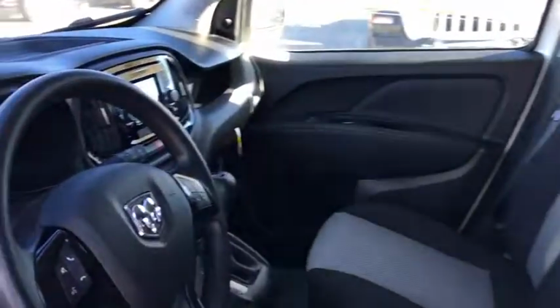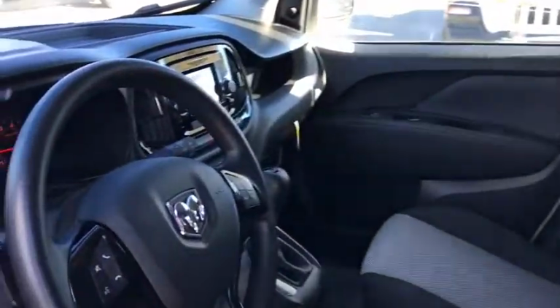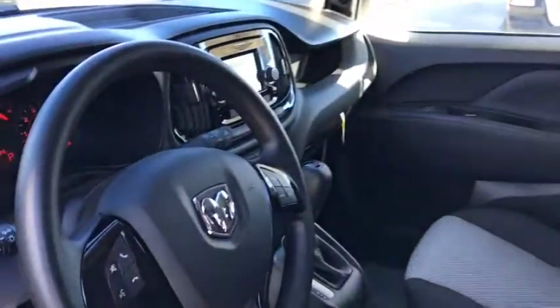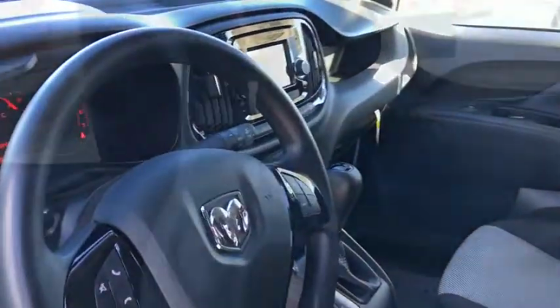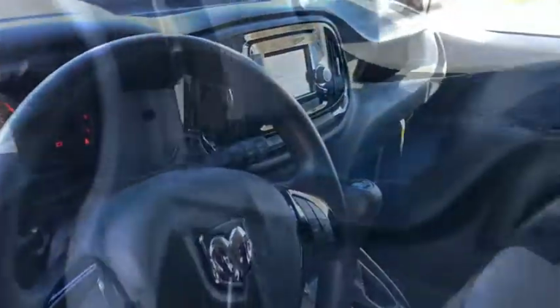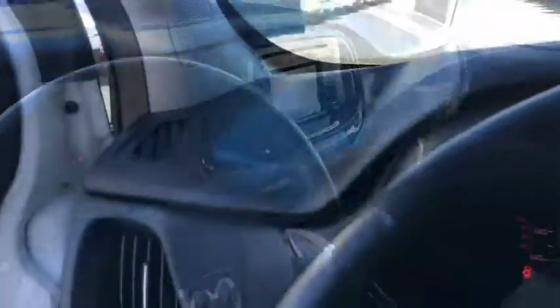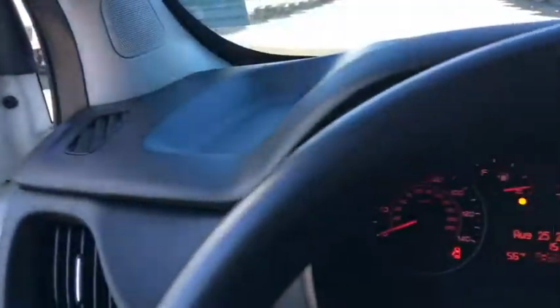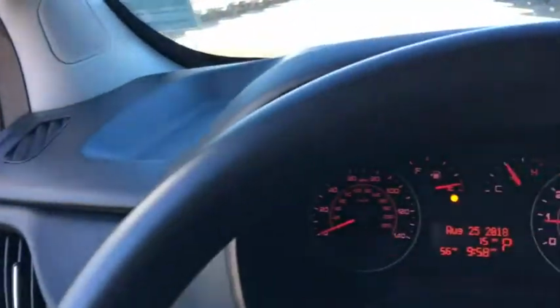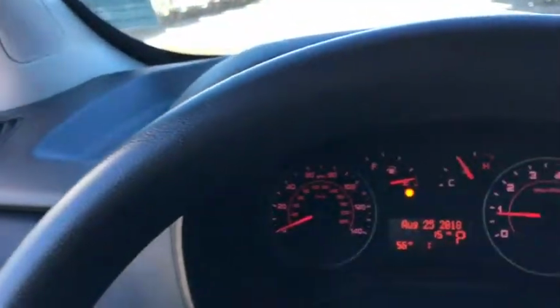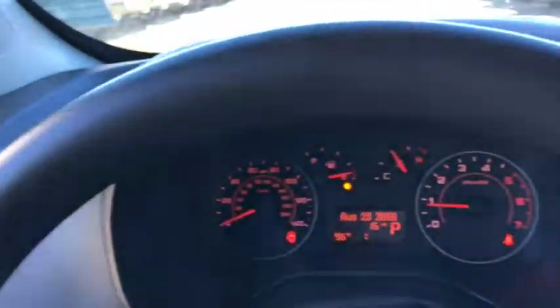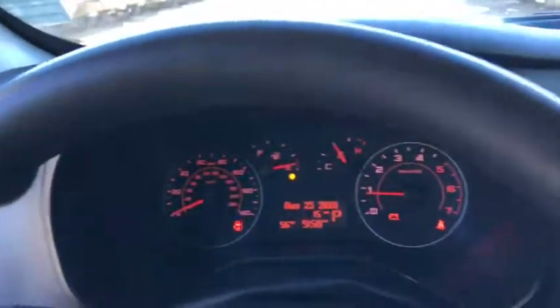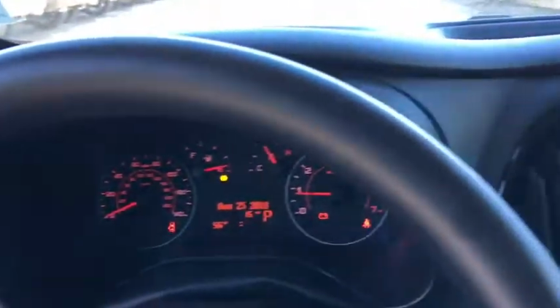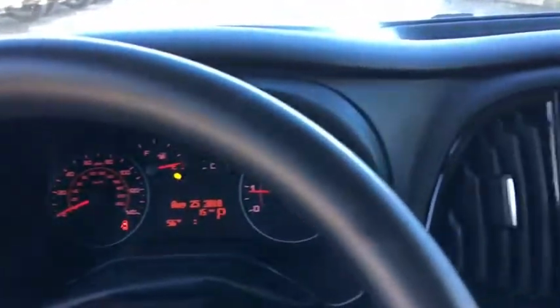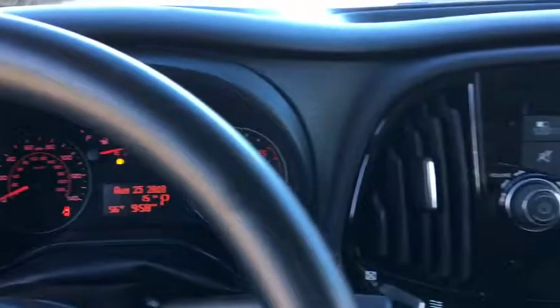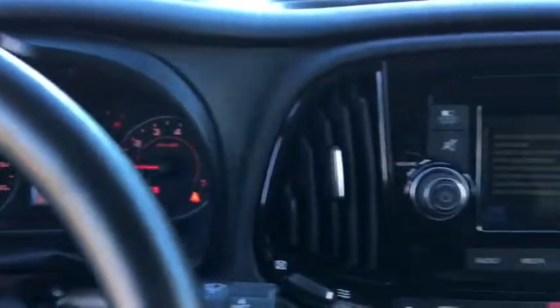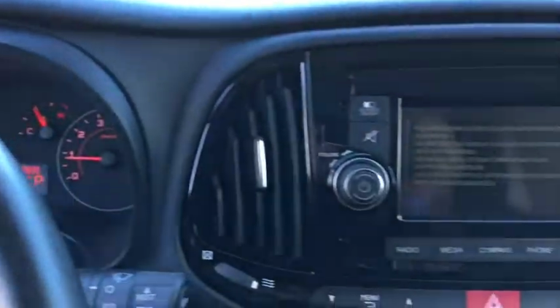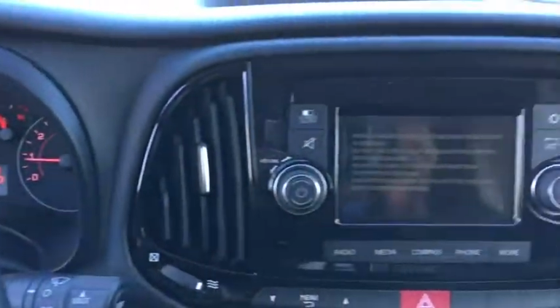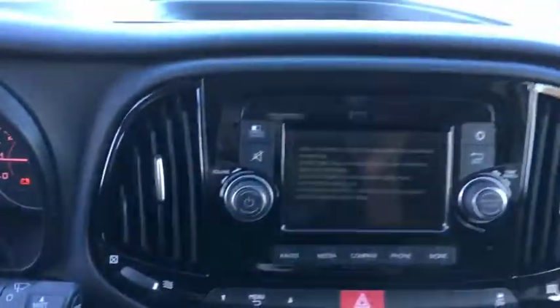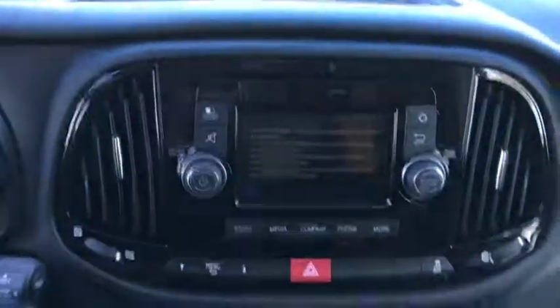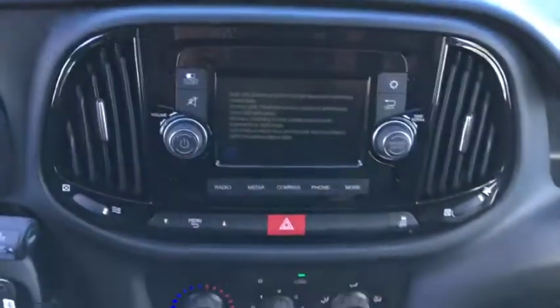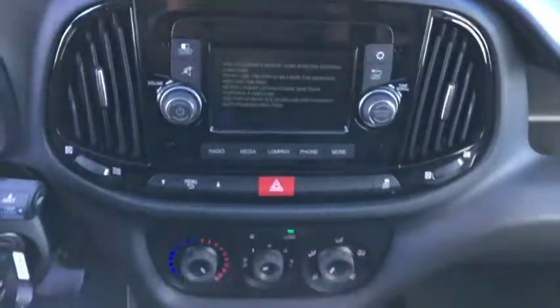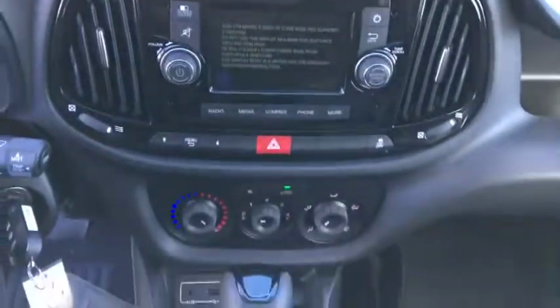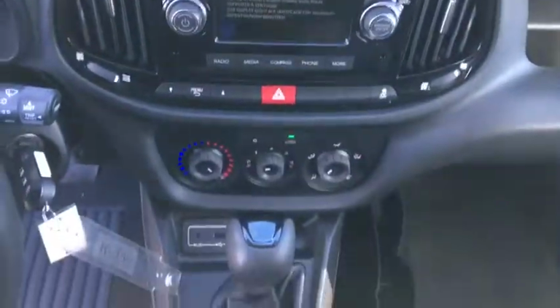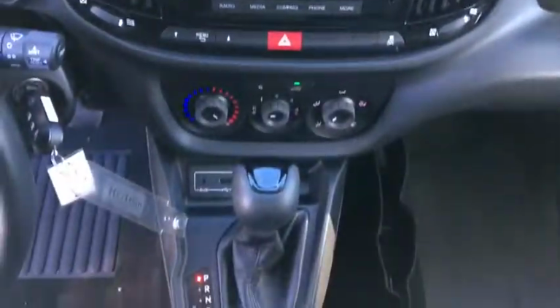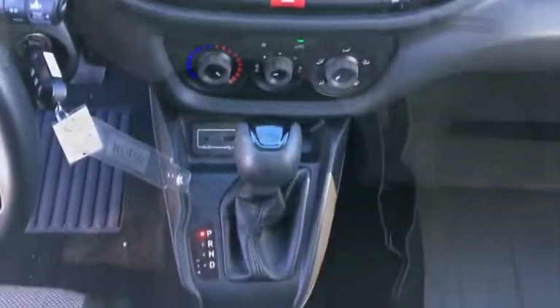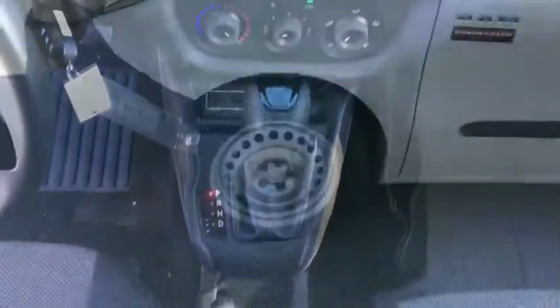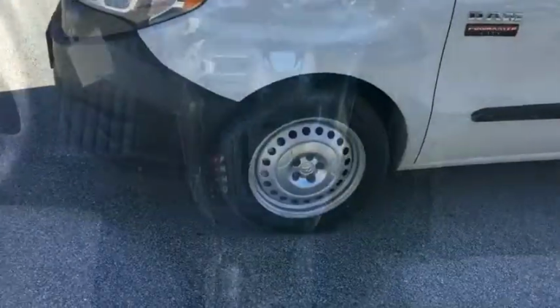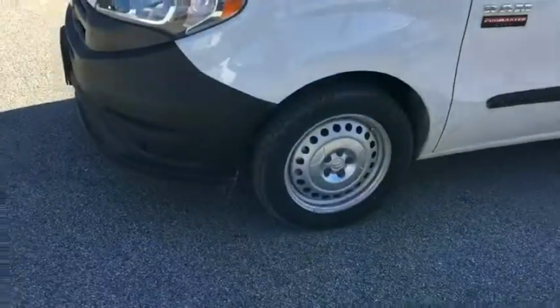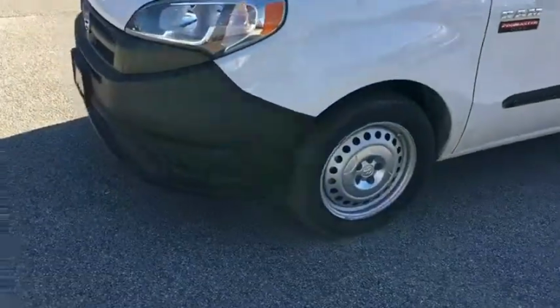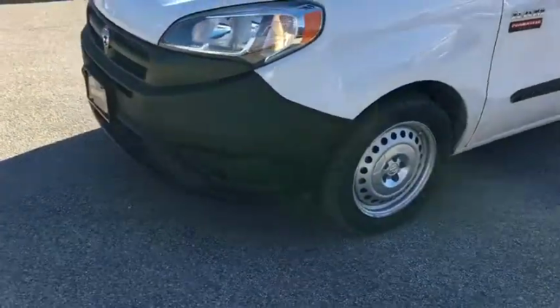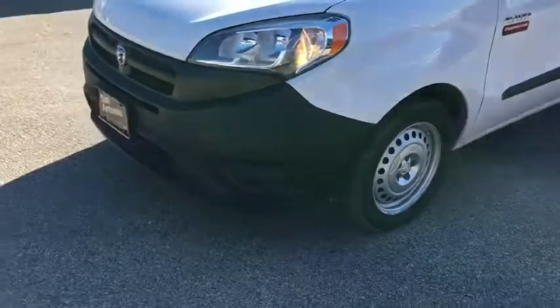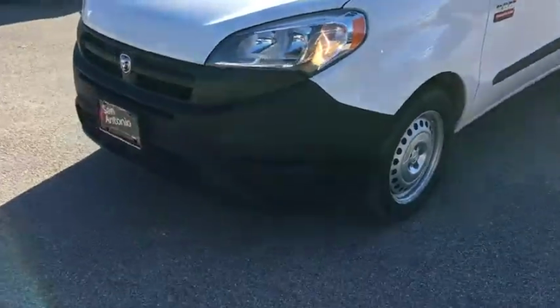Remote keyless entry, brake assist, tachometer, overhead console, front reading lamps, driver vanity mirror, tilt steering wheel, front bucket seats, passenger vanity mirror, engine block heater, four-piece floor mat set, and low tire pressure warning.